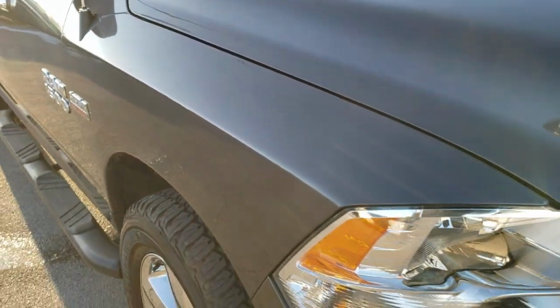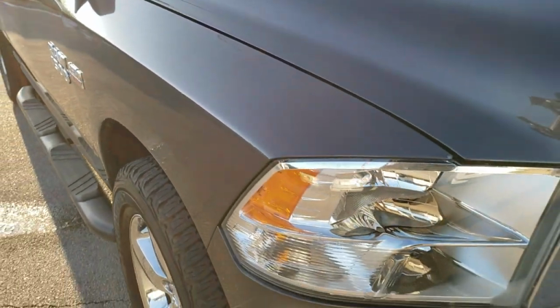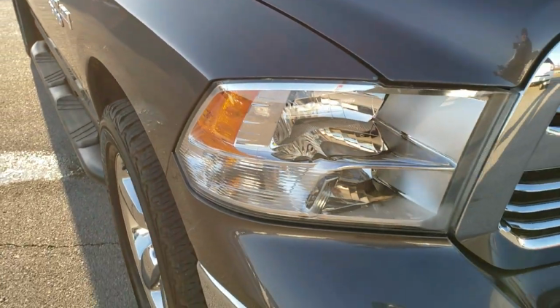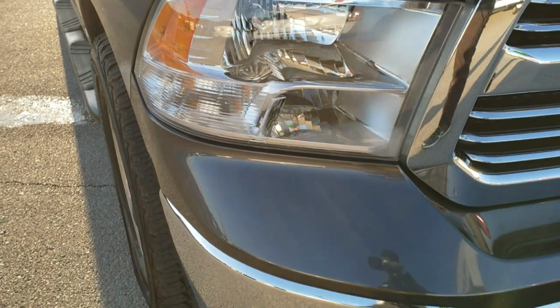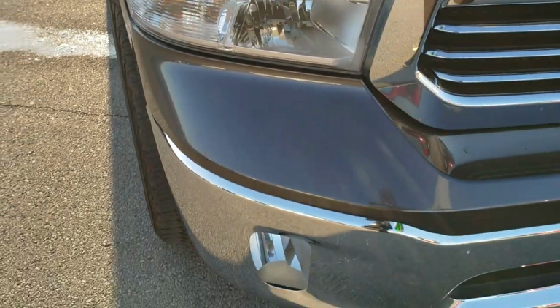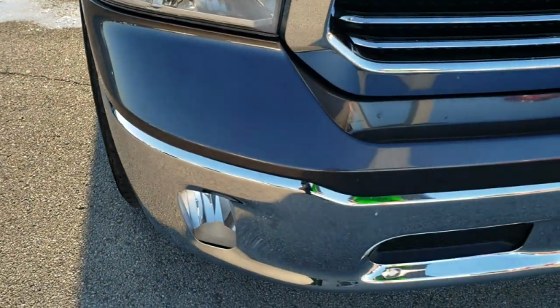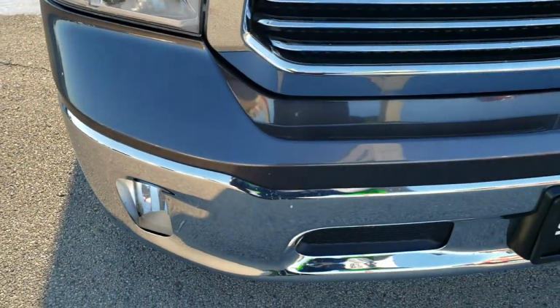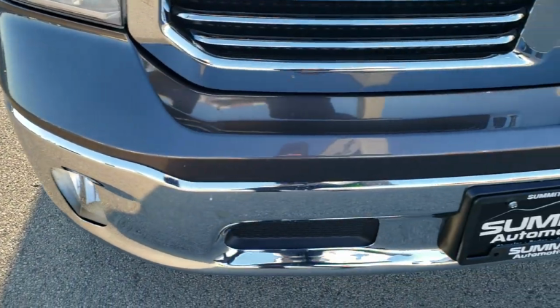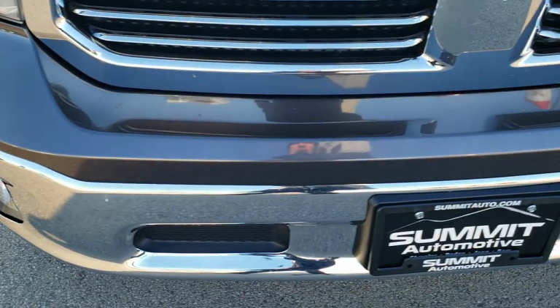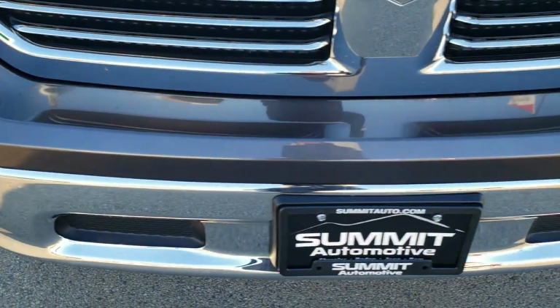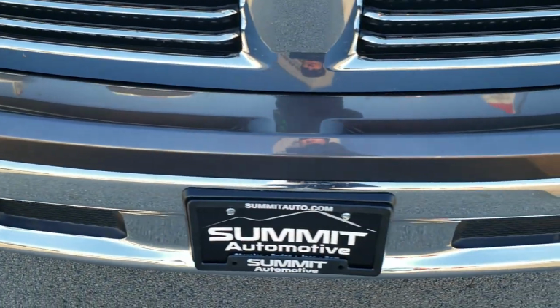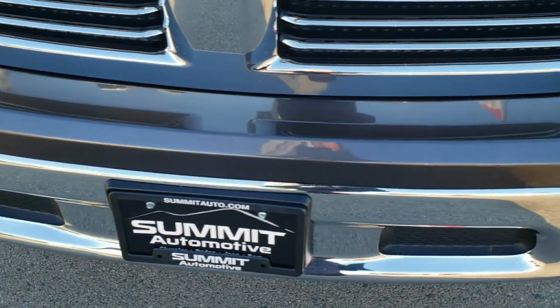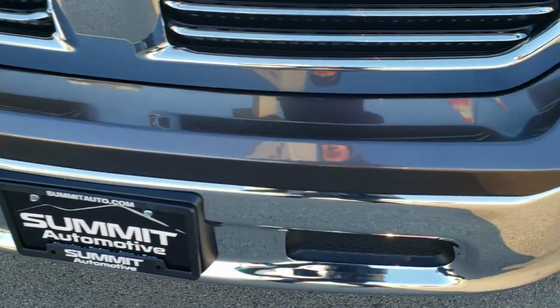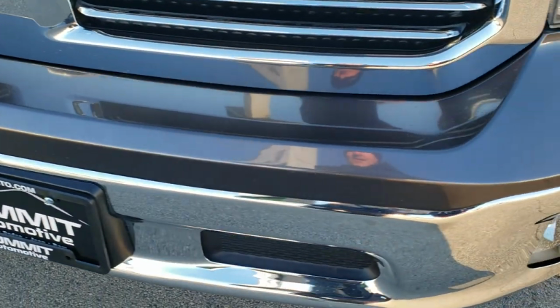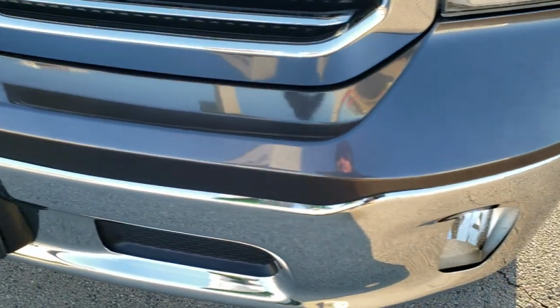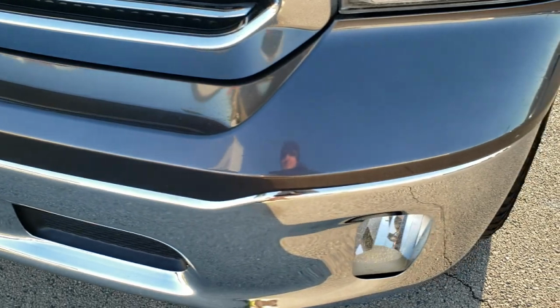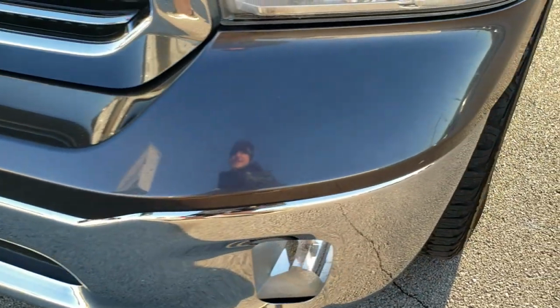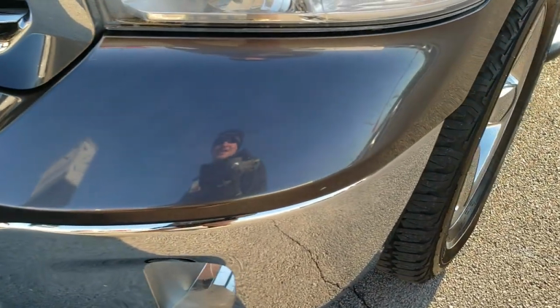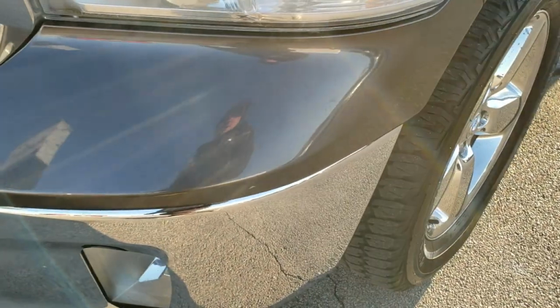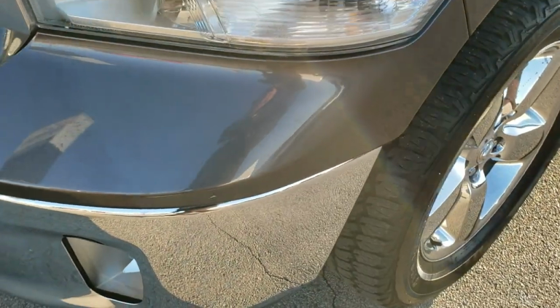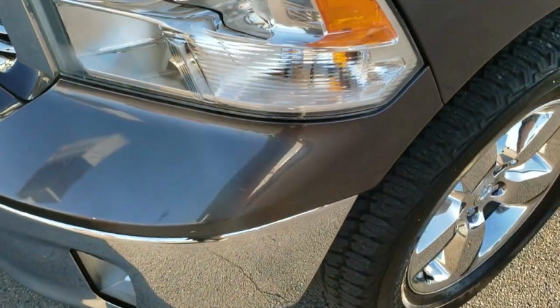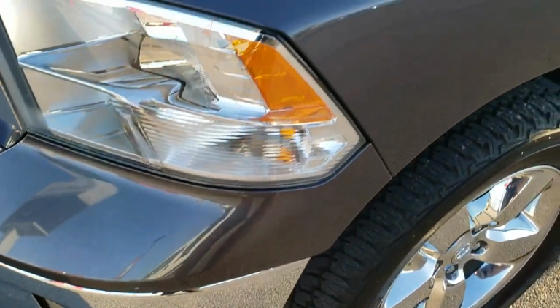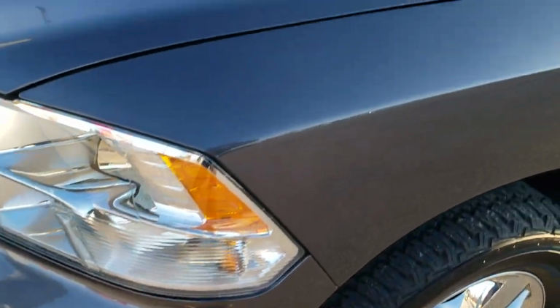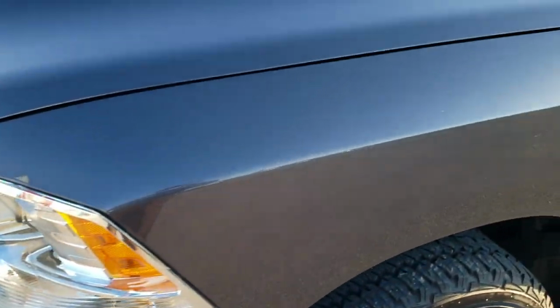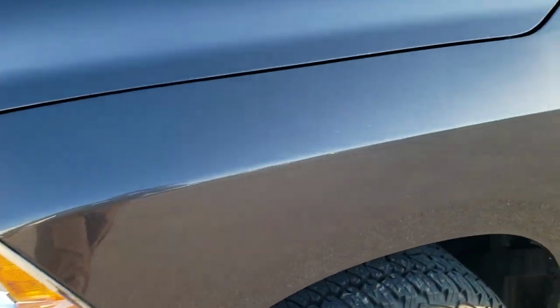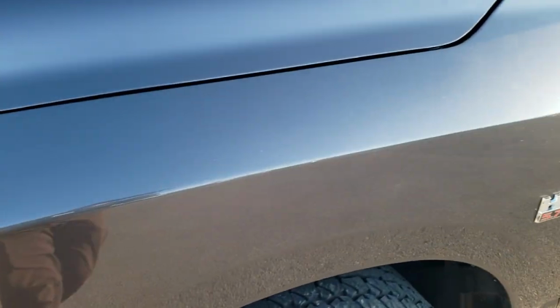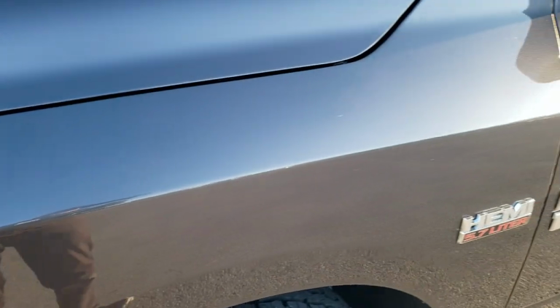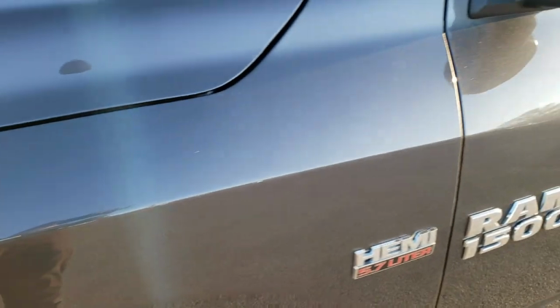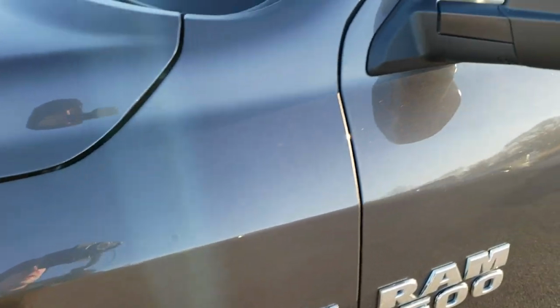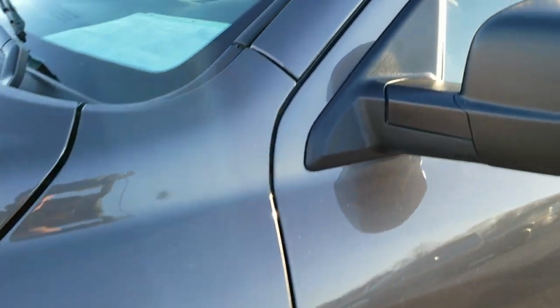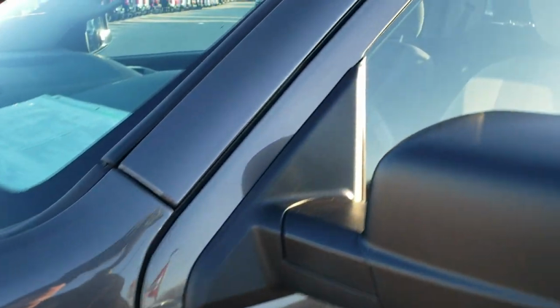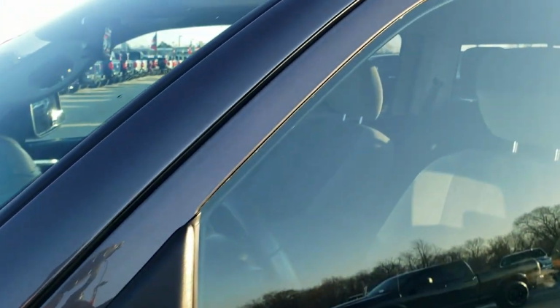This truck has the legendary 5.7 liter V8 Hemi motor and has been fully safety inspected by our service shop. It has a fresh oil and filter change, all the fluids have been checked and topped off, and this truck is 100% ready to go.